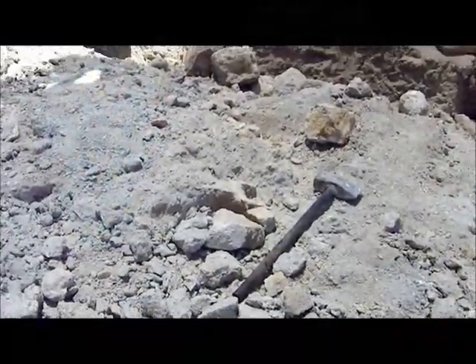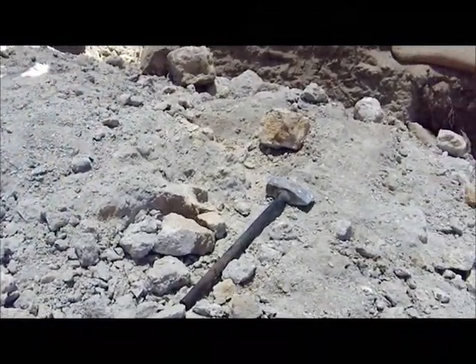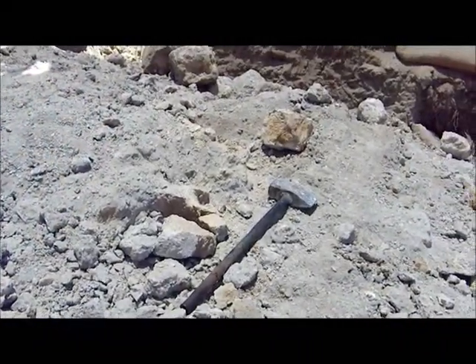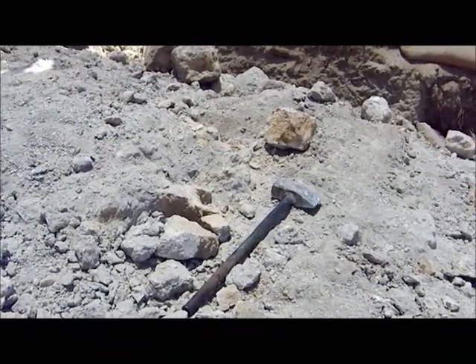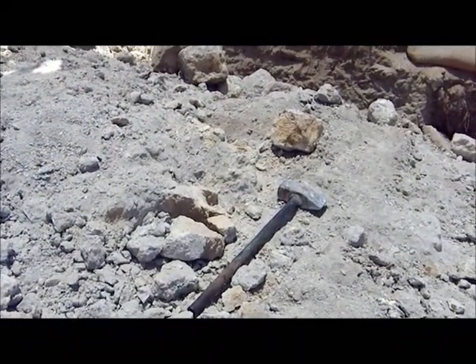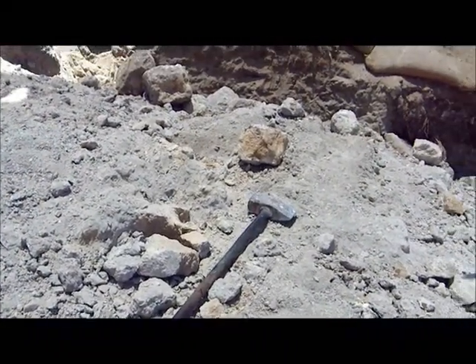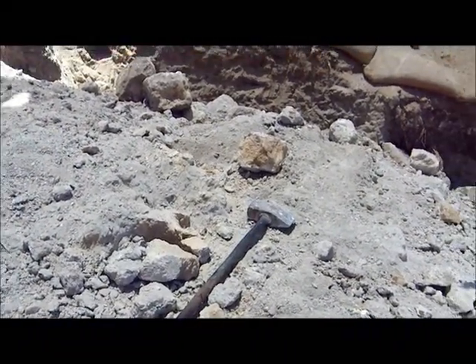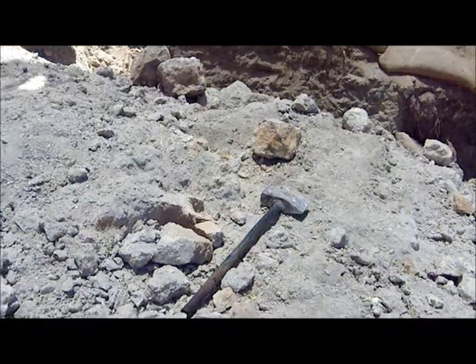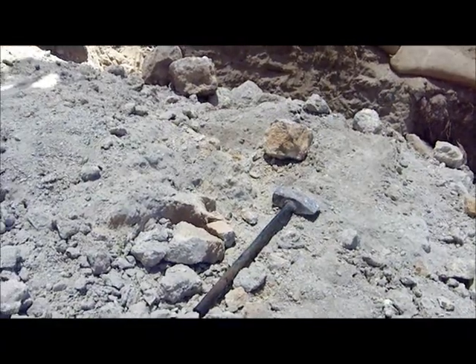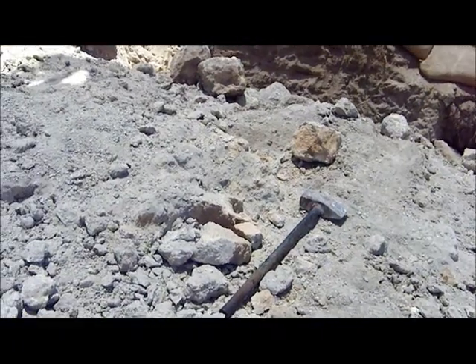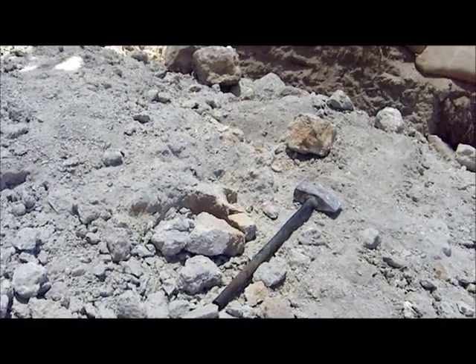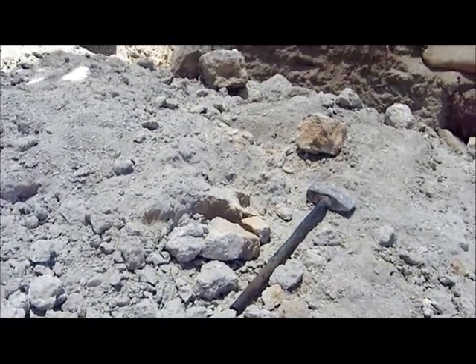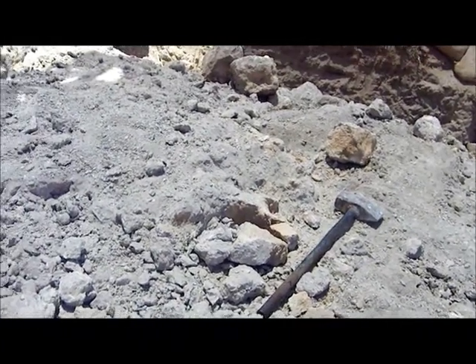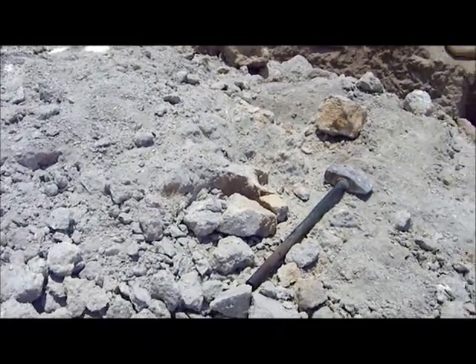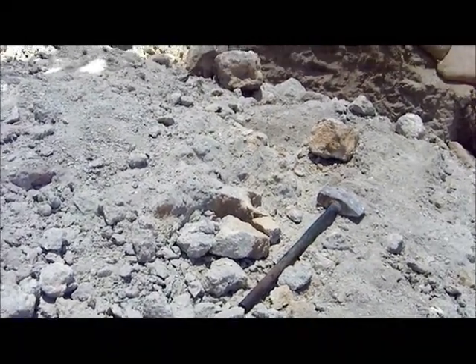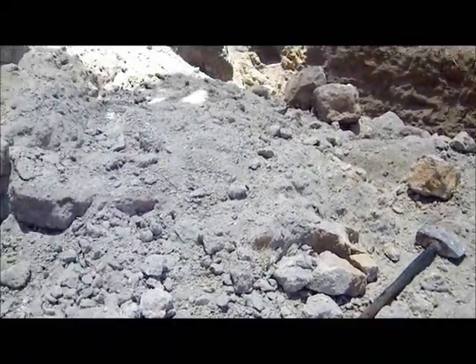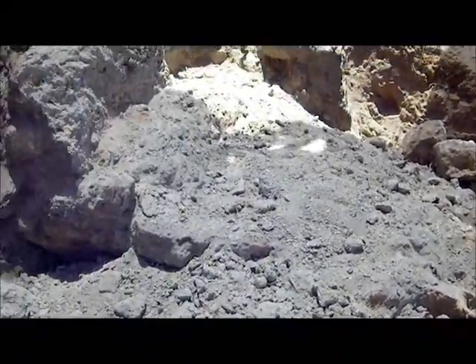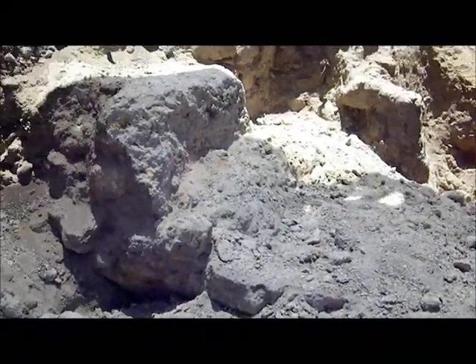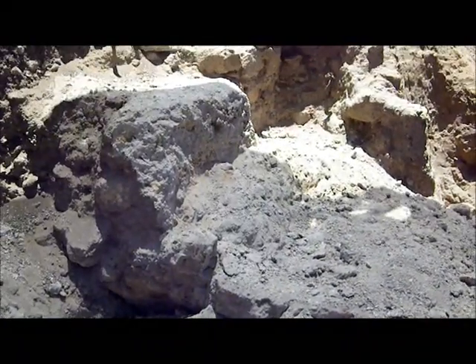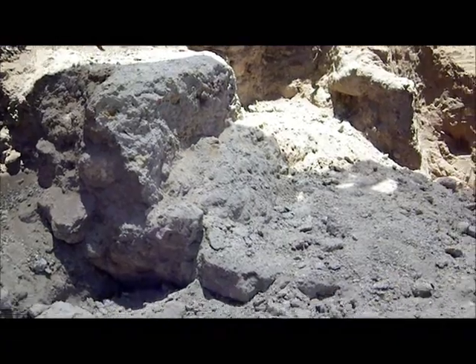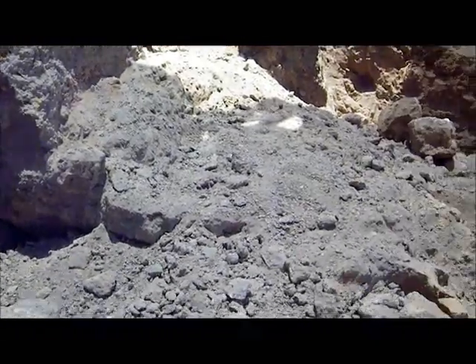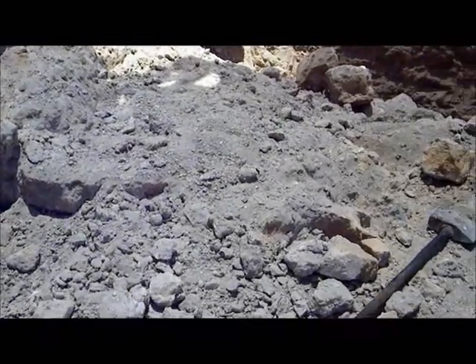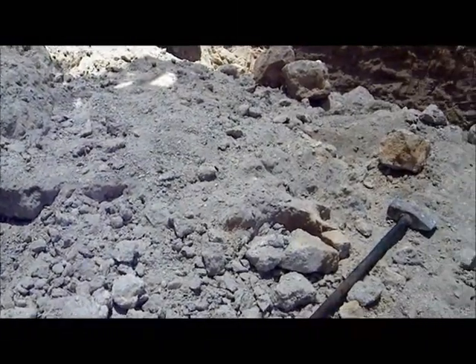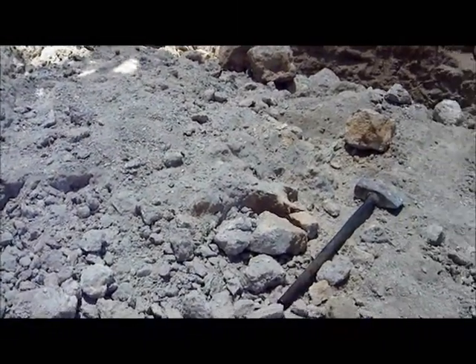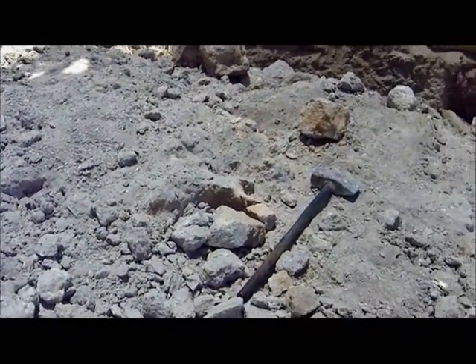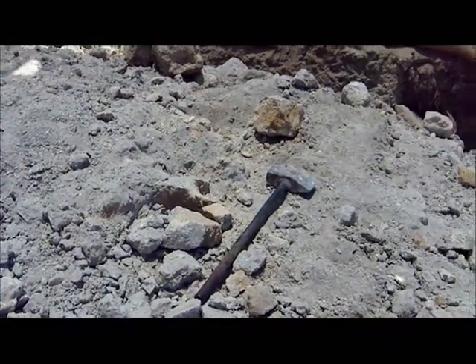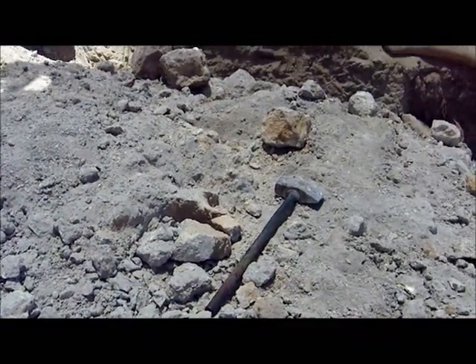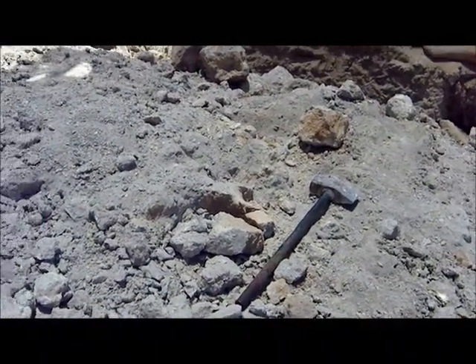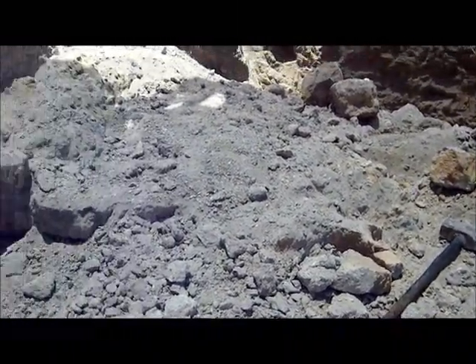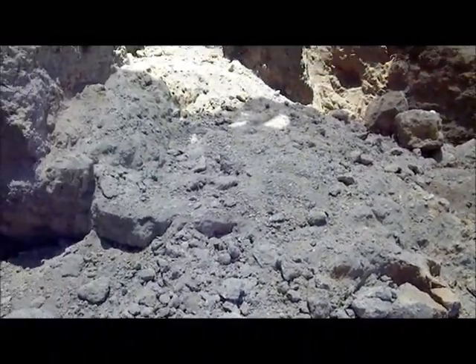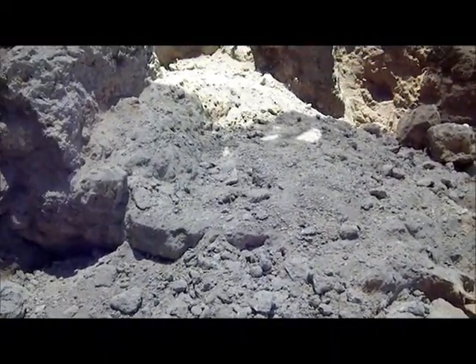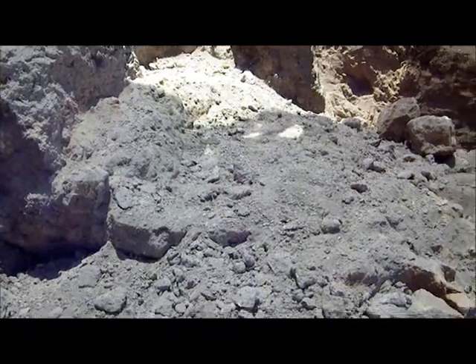So here it is — end of day three for me. This is that wall I showed you earlier, and this is about seven hours later. We've got it down to one course of stone.